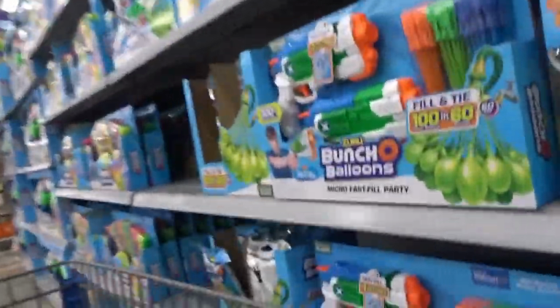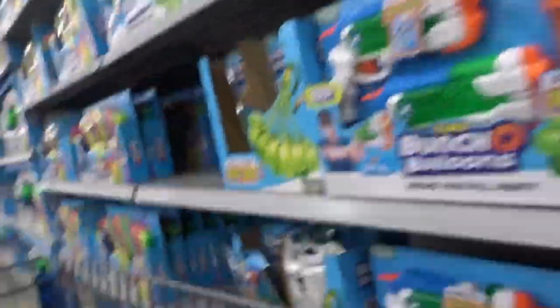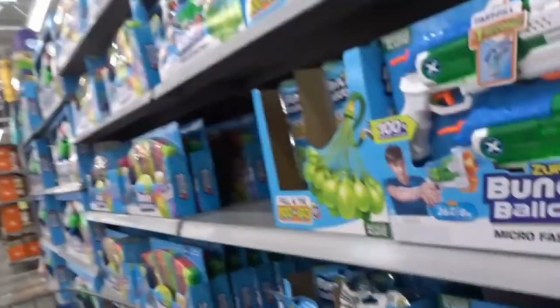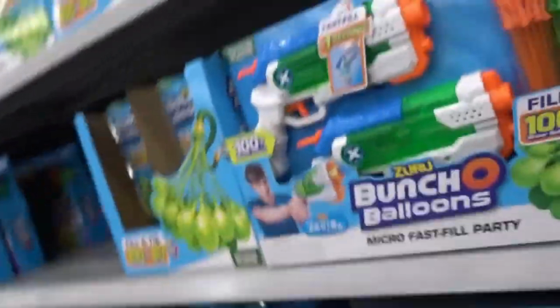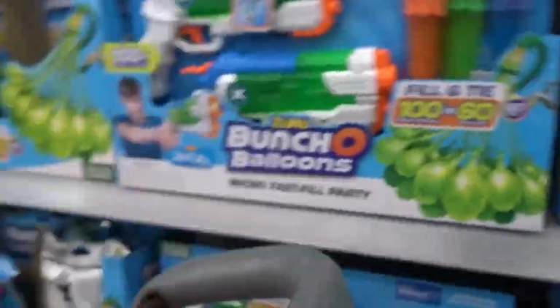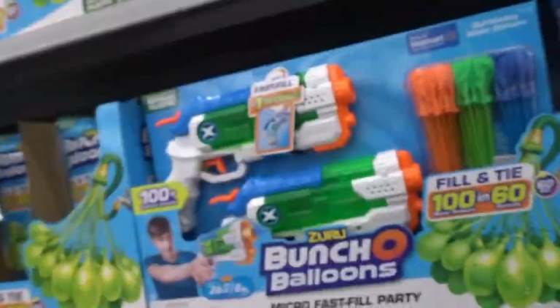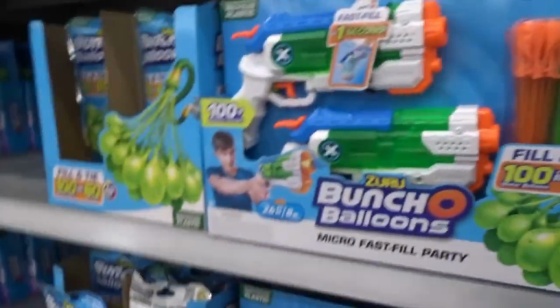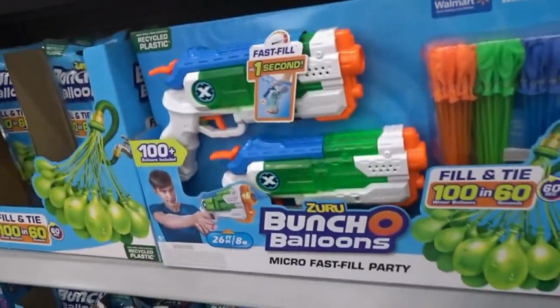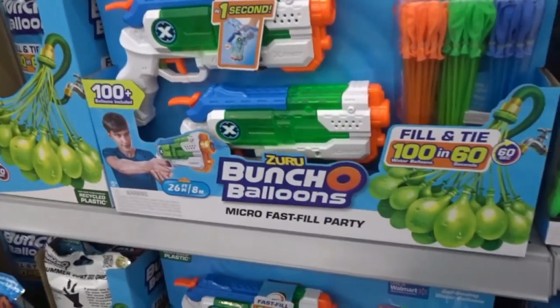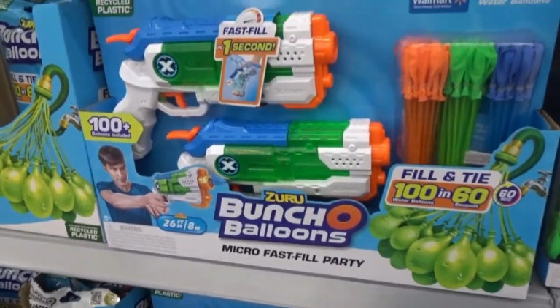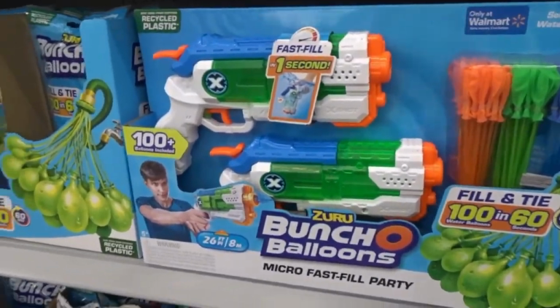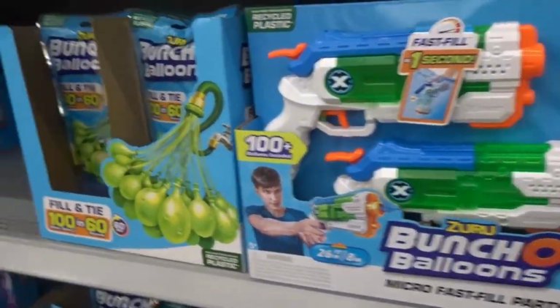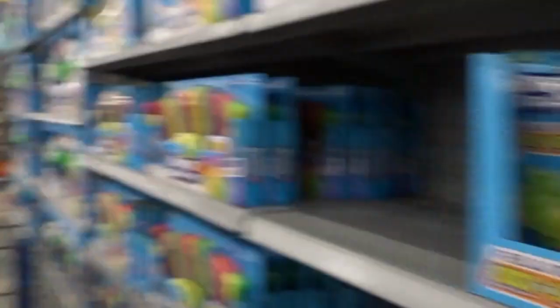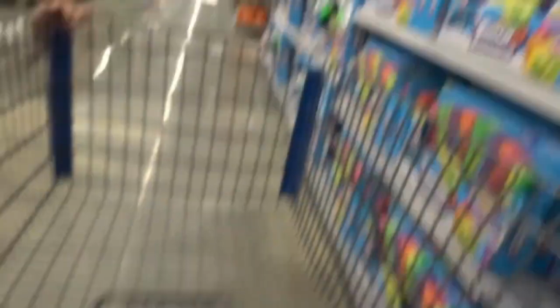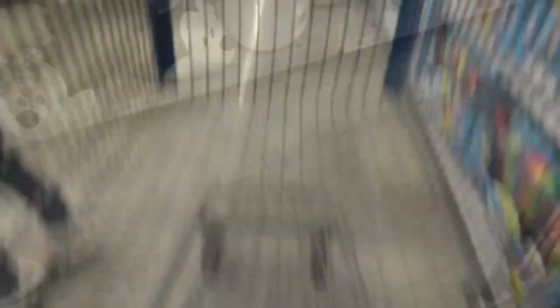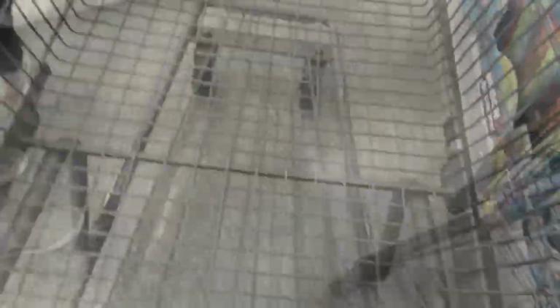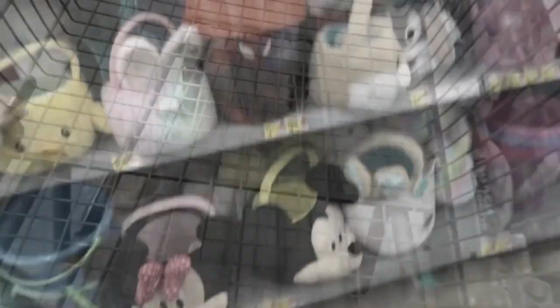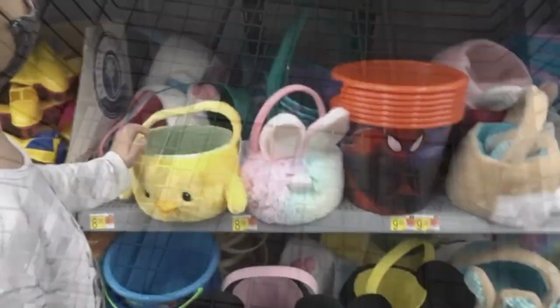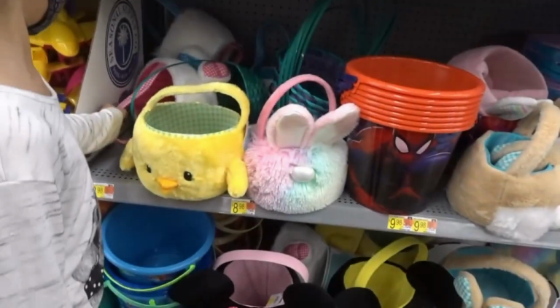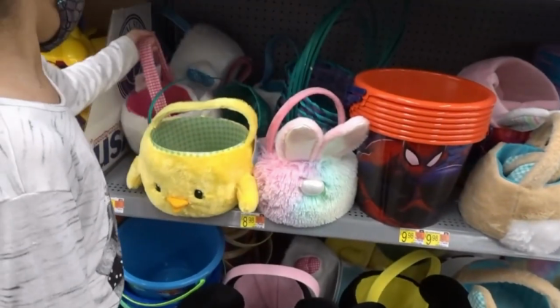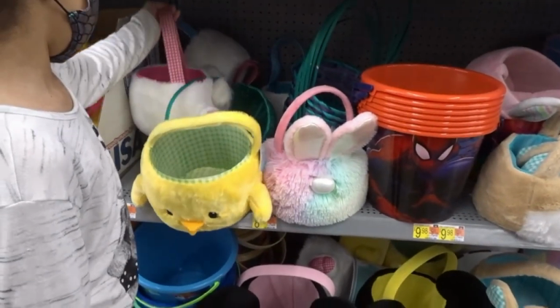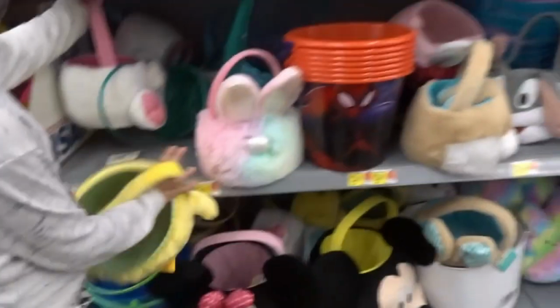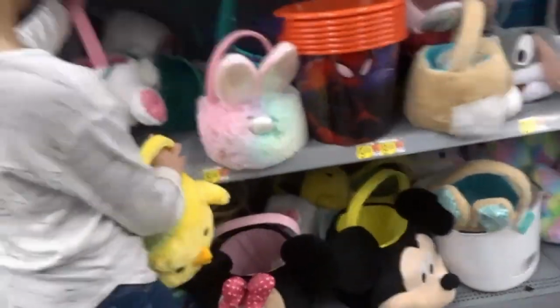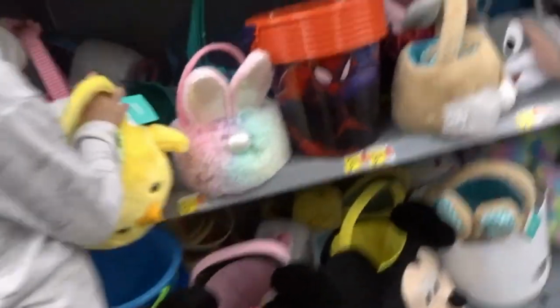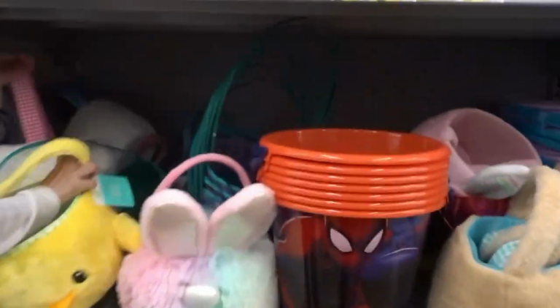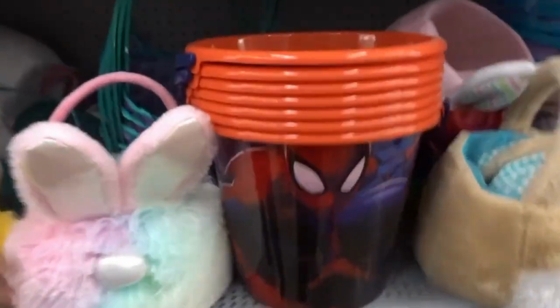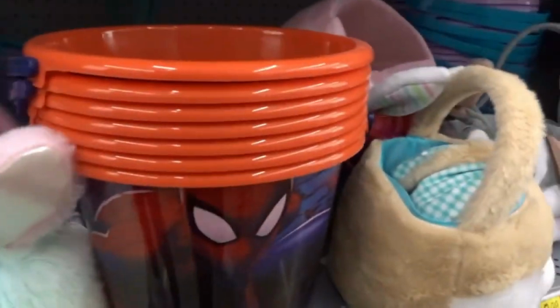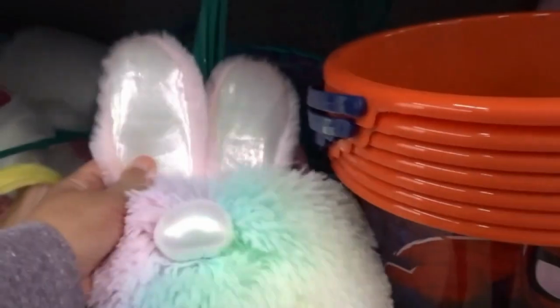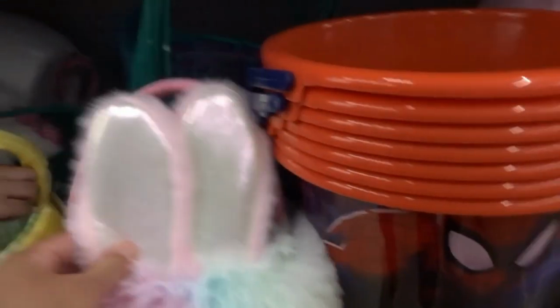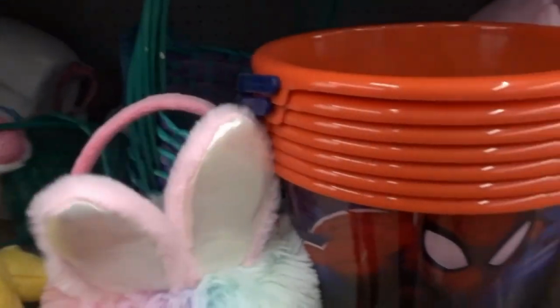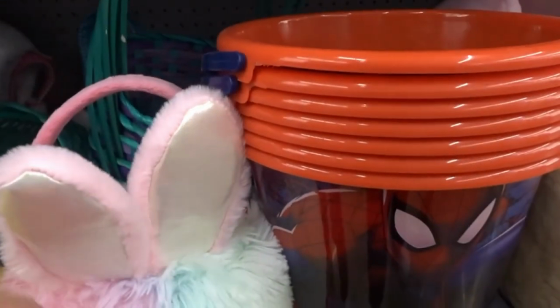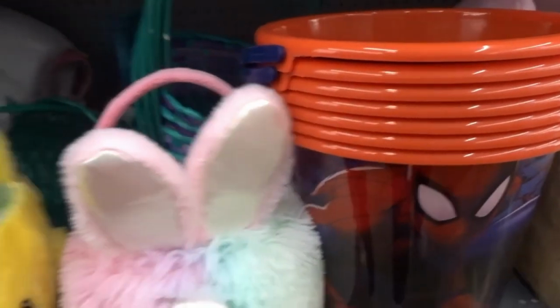That would be a good old water balloon gun. Bunch of balloons. Oh yeah, that was a cute Easter basket. I like this one — the color it is, and it's soft.